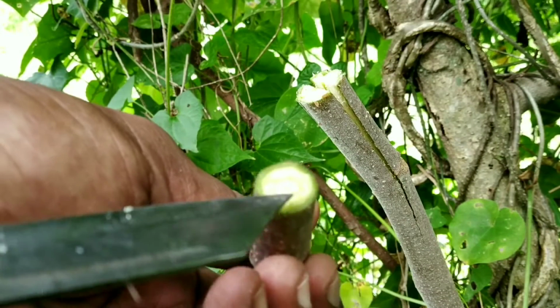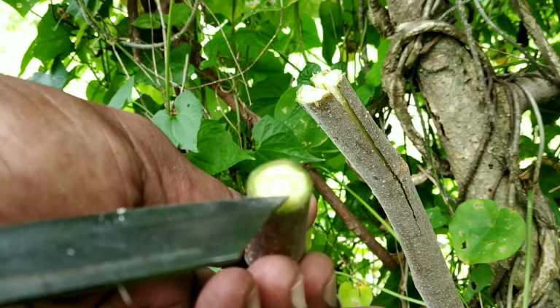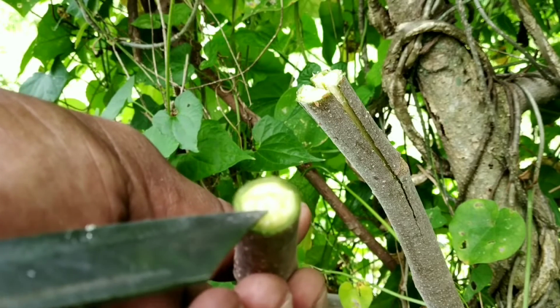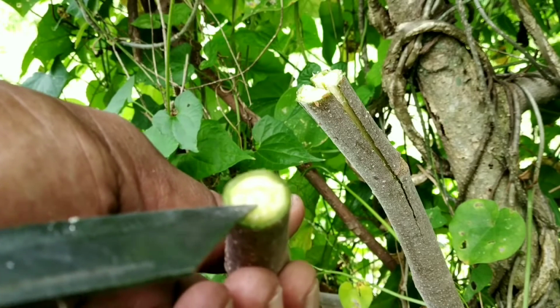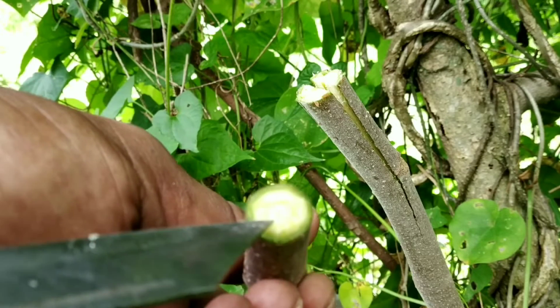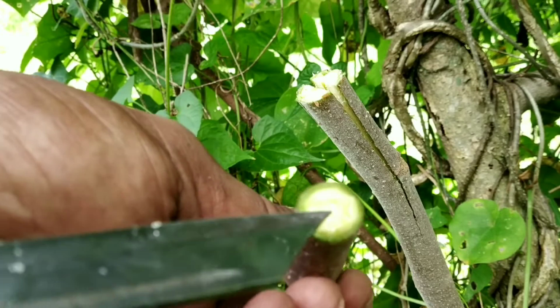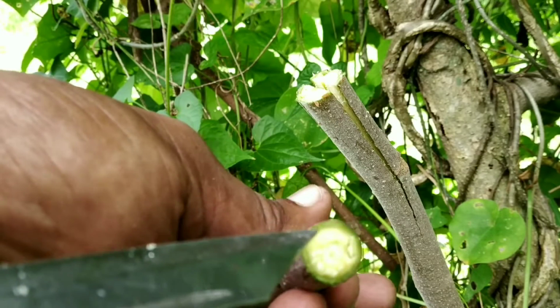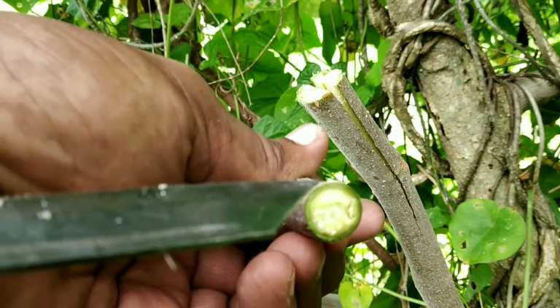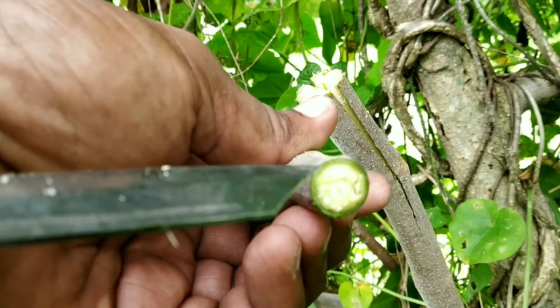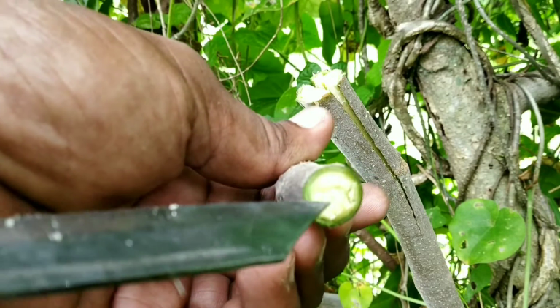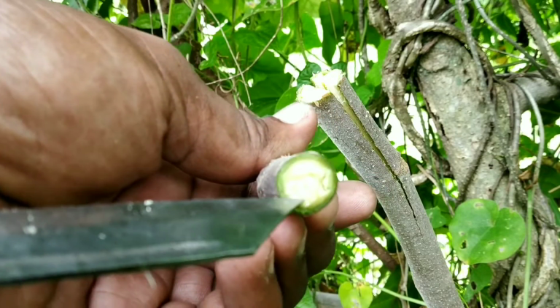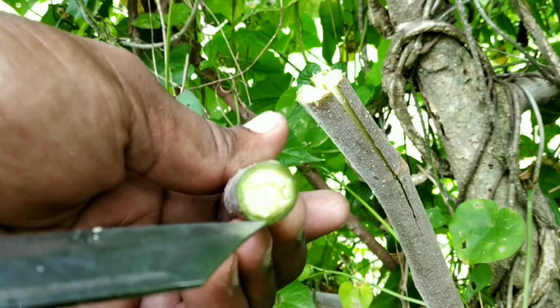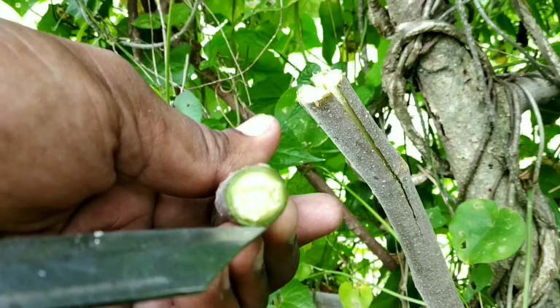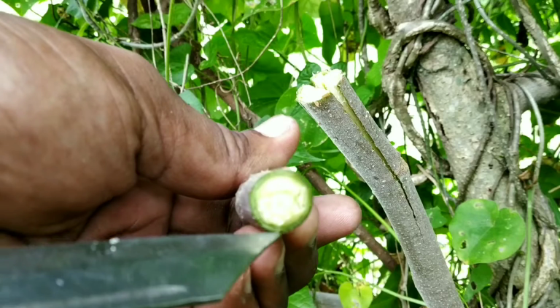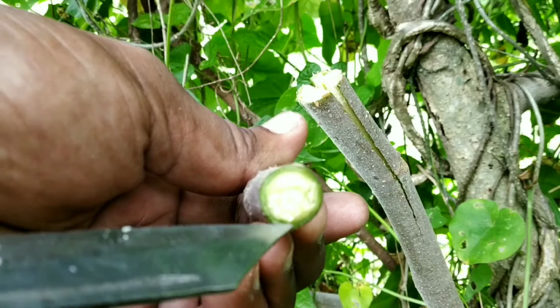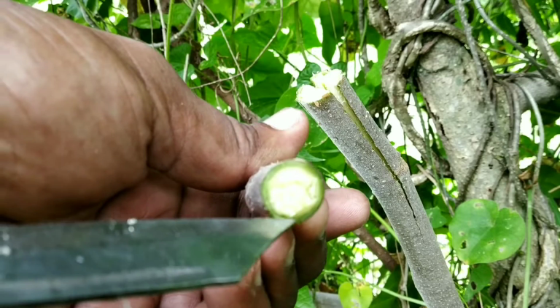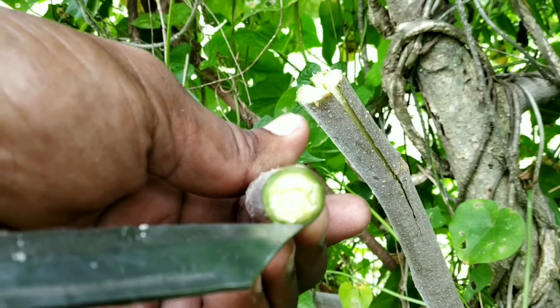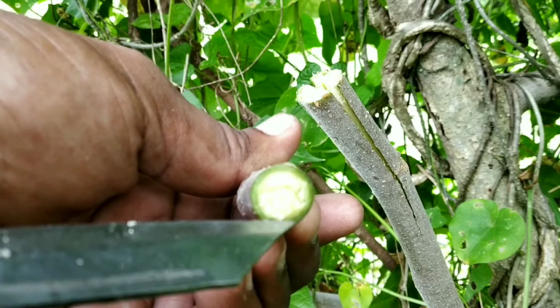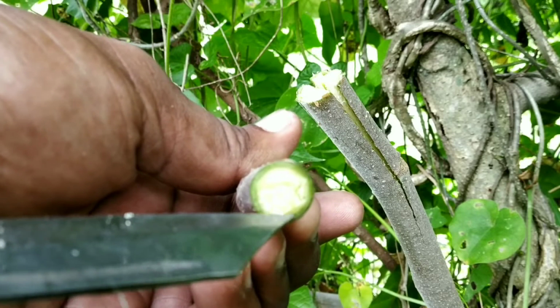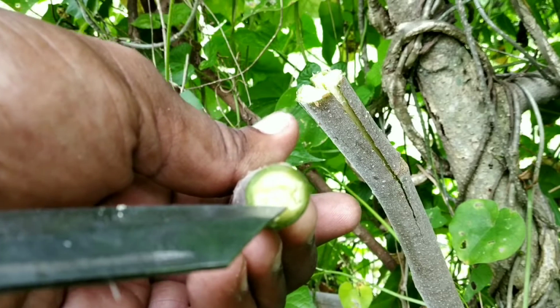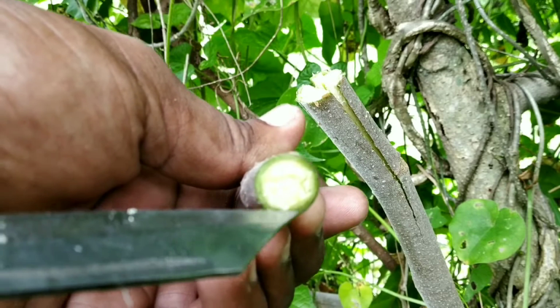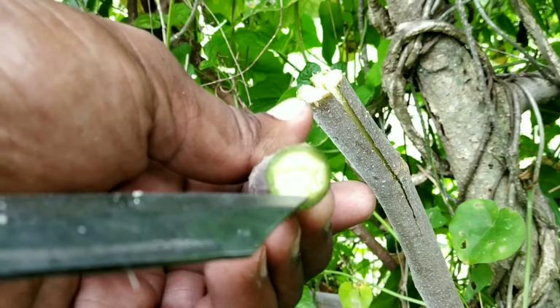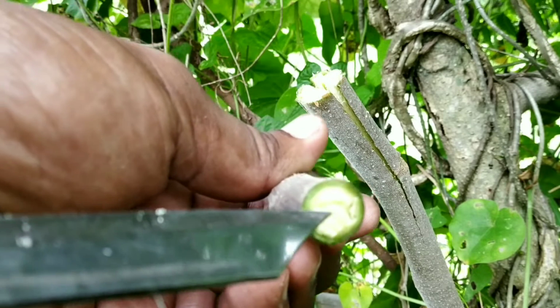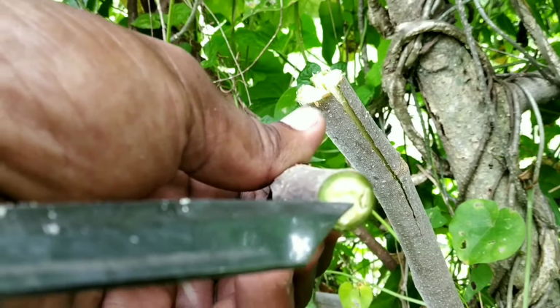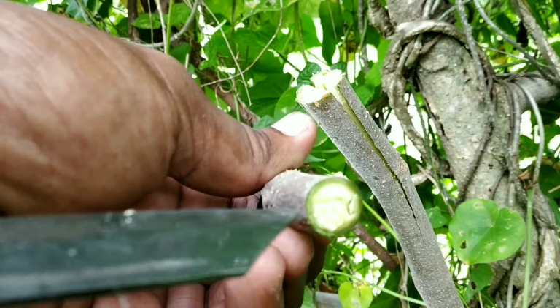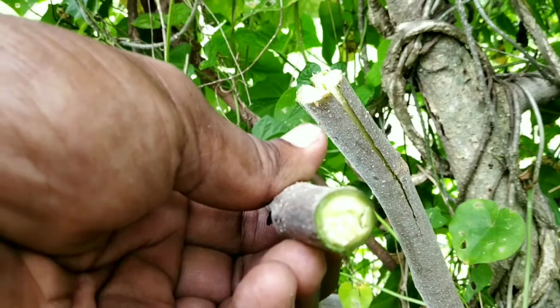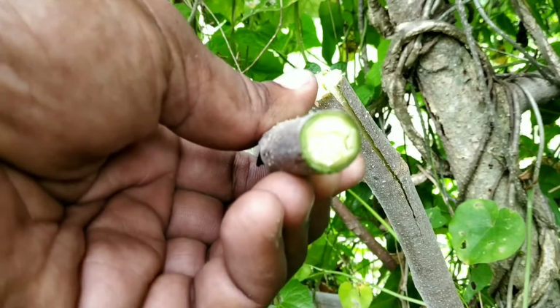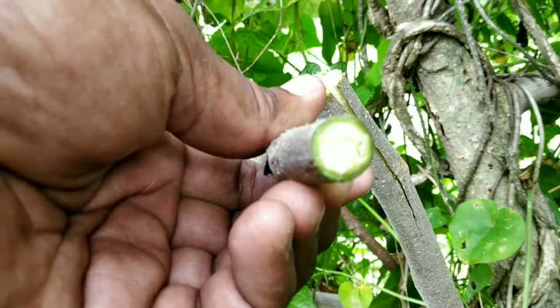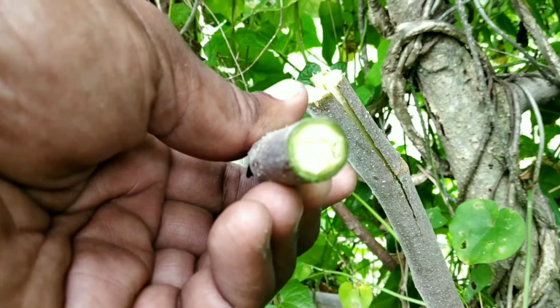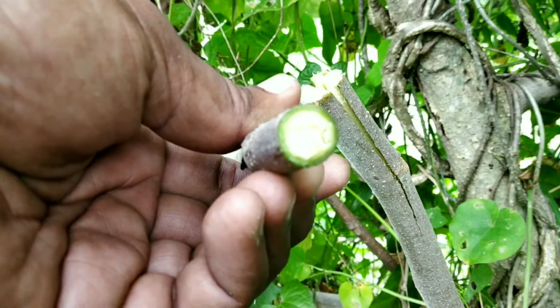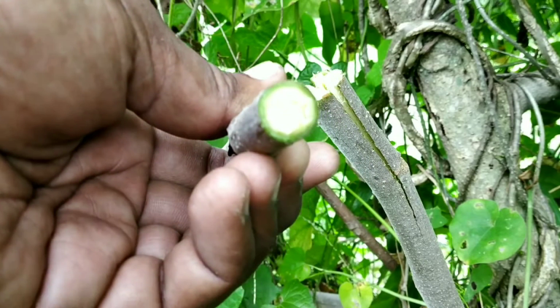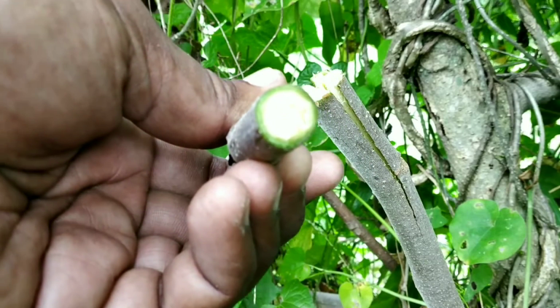See carefully the scion. The outer layer is called phloem, which carries food. The inner layer is called xylem, which carries water. In between these two, there is another very important layer called the cambium.